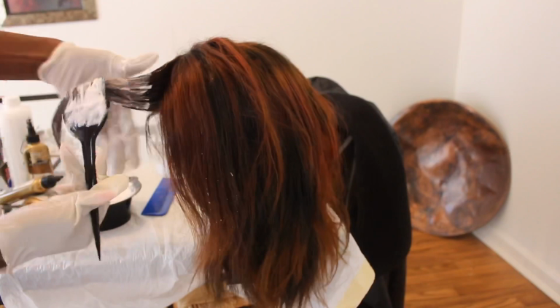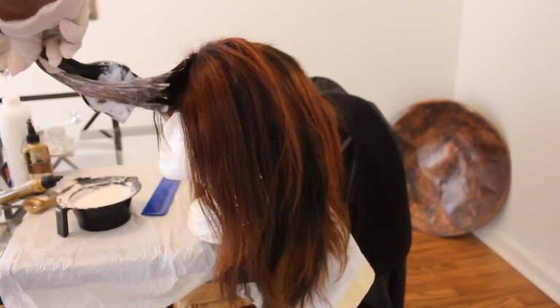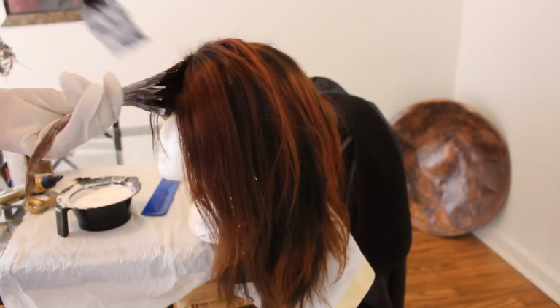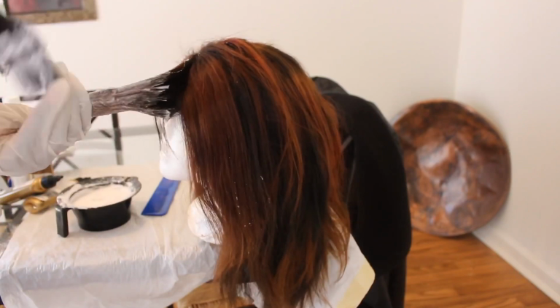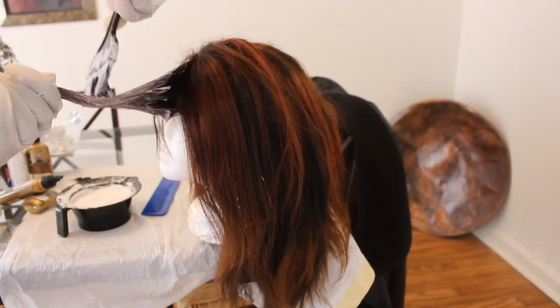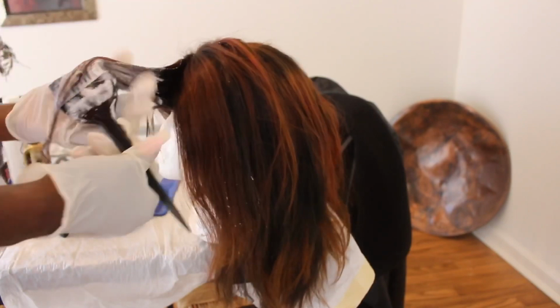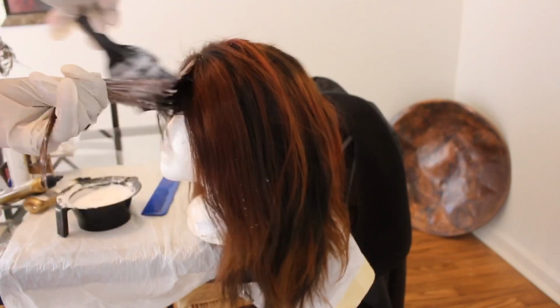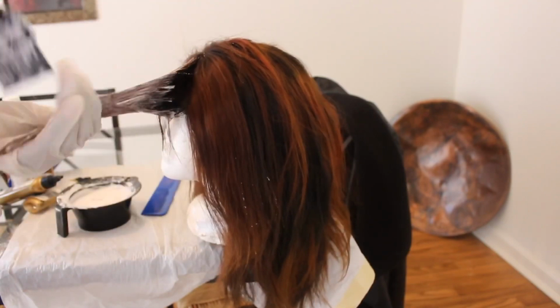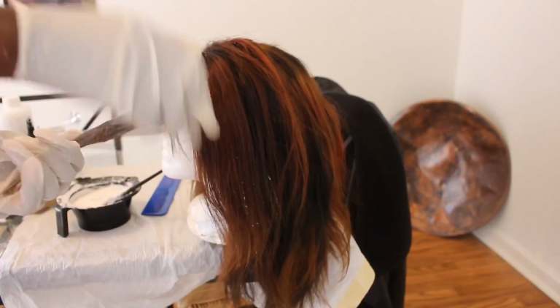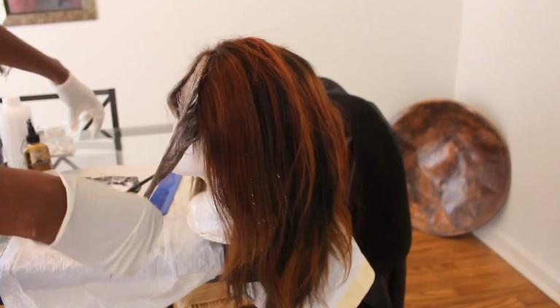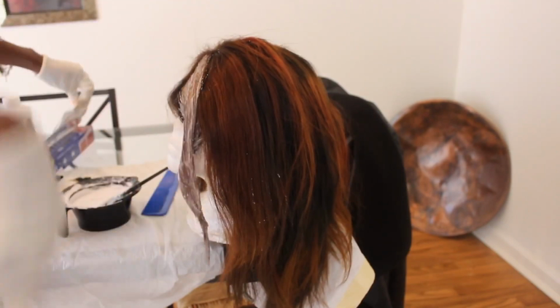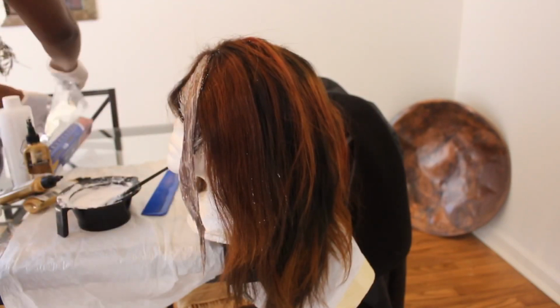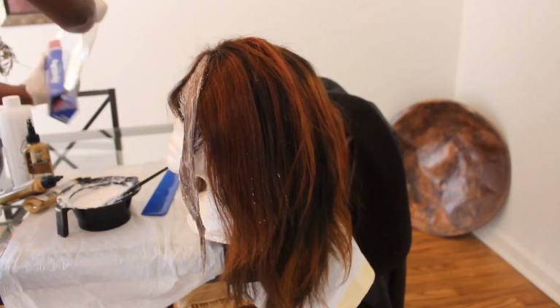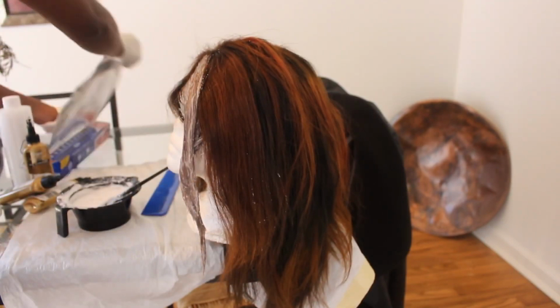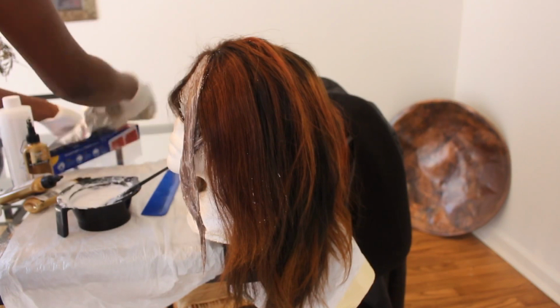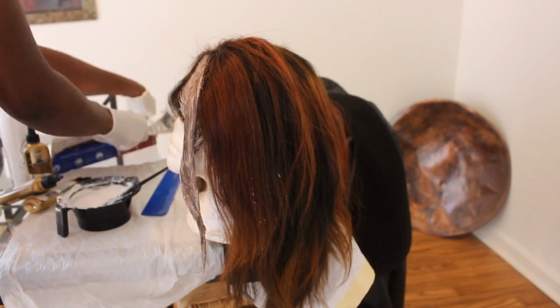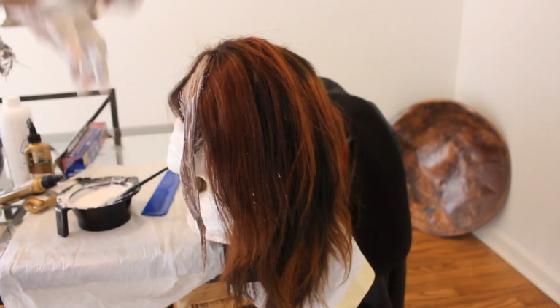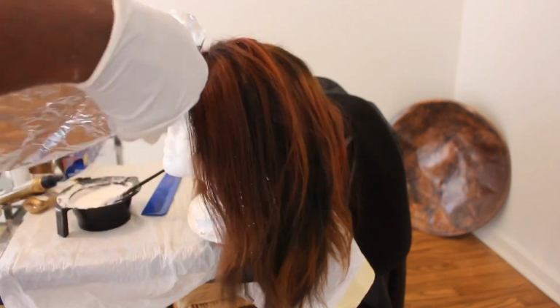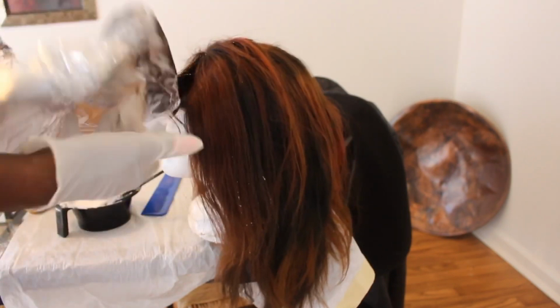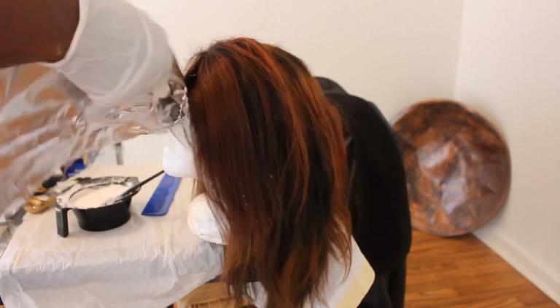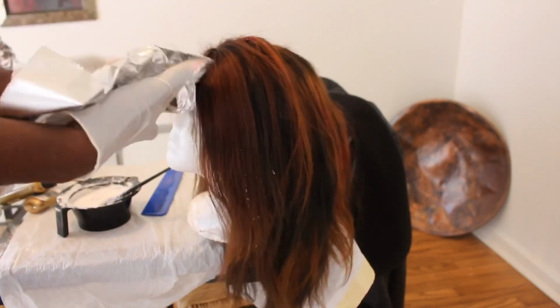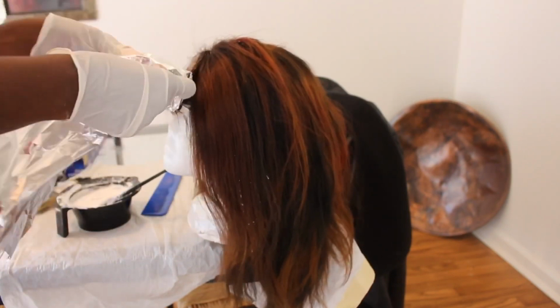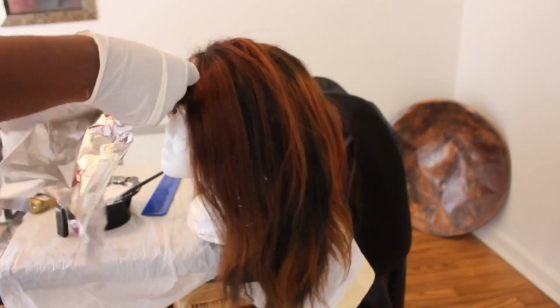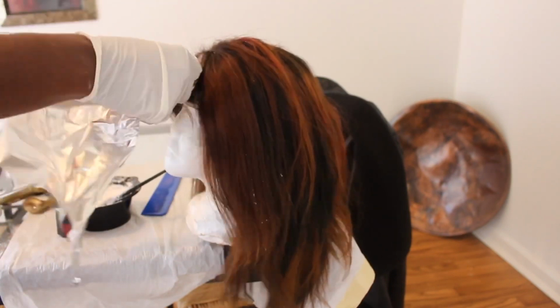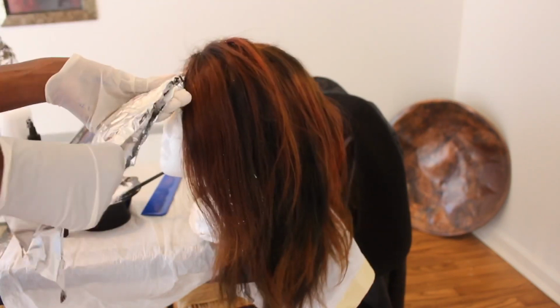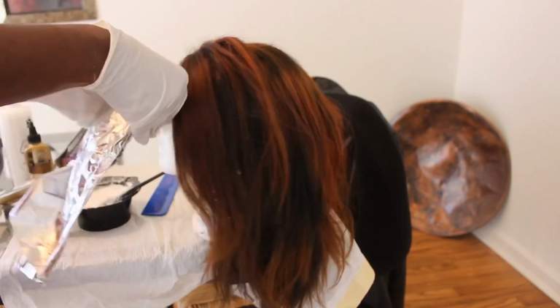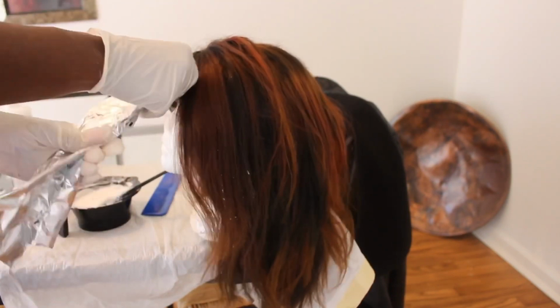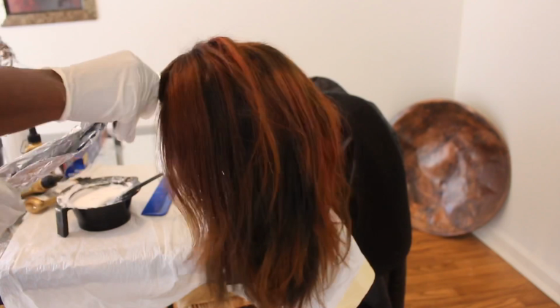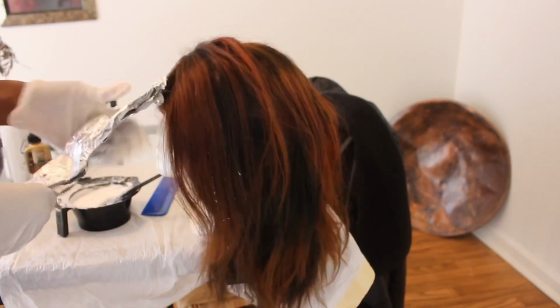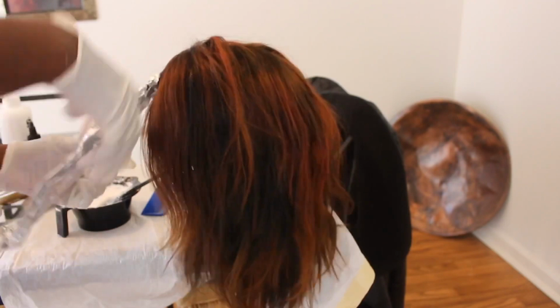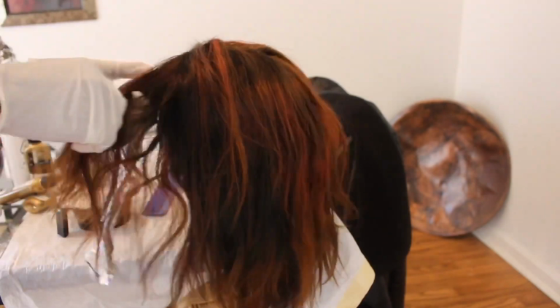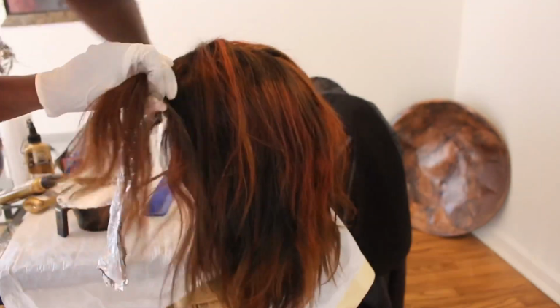So I bleached my hair first and this color was like brown, because I initially tried to bleach my hair yesterday but I was just rushing. I was not paying attention, just trying to come out with something, and it came out horribly.